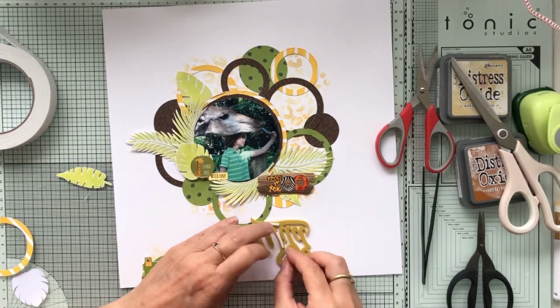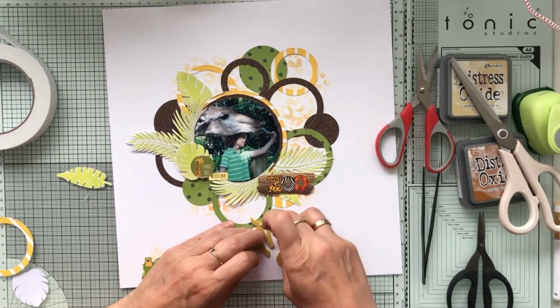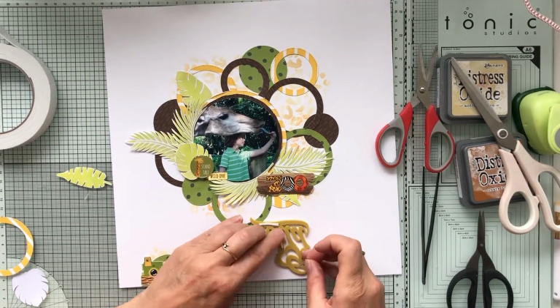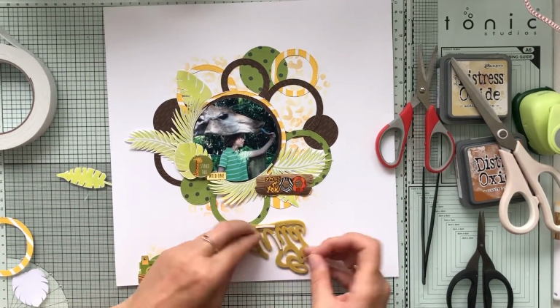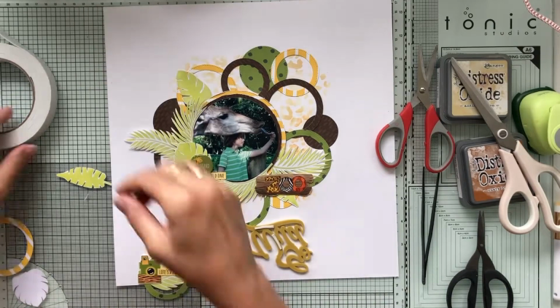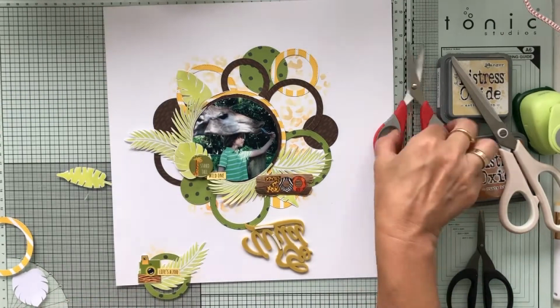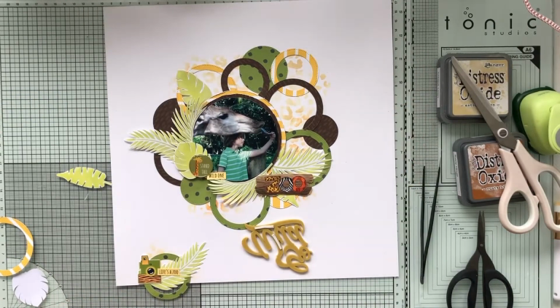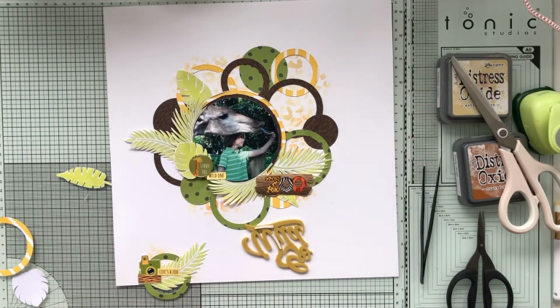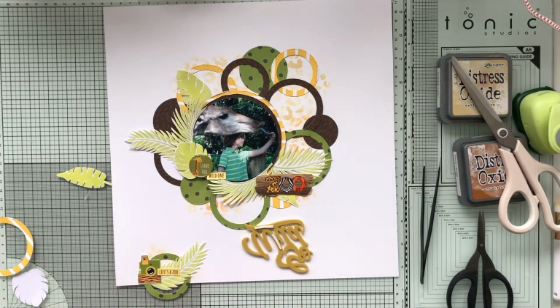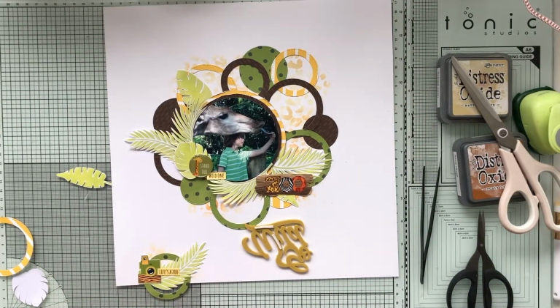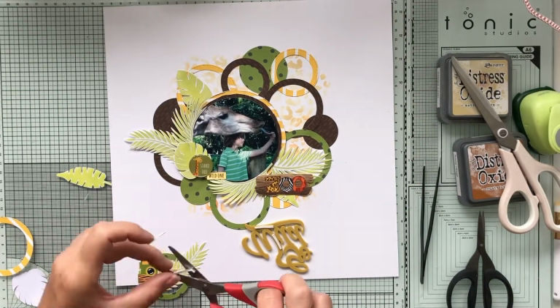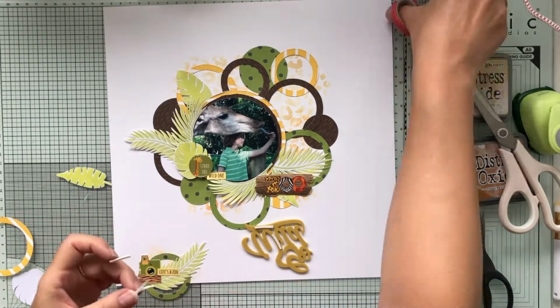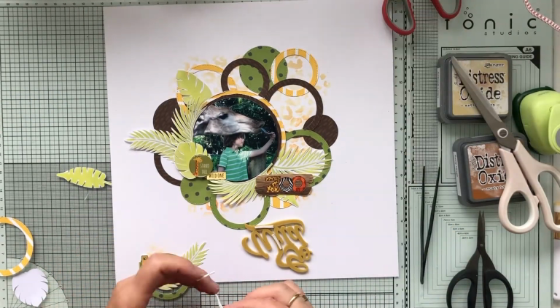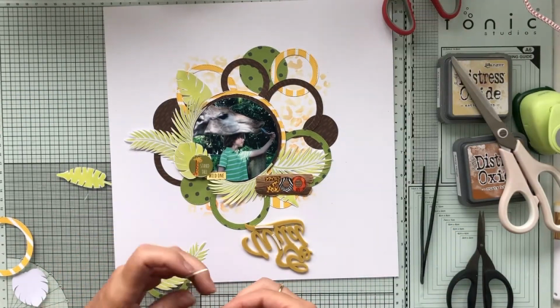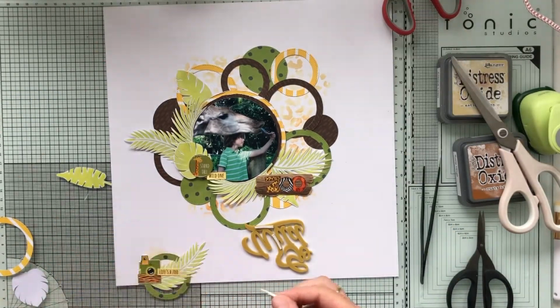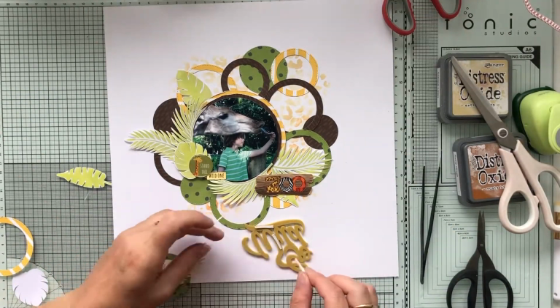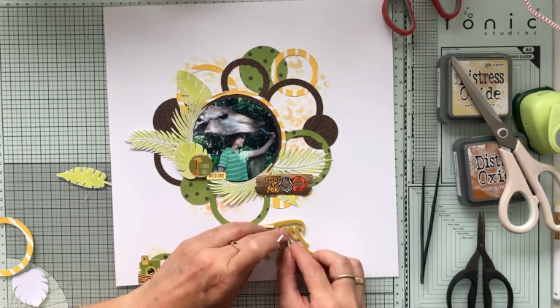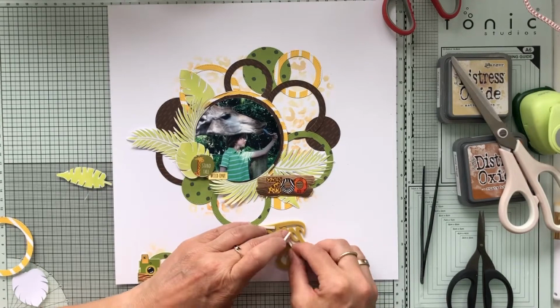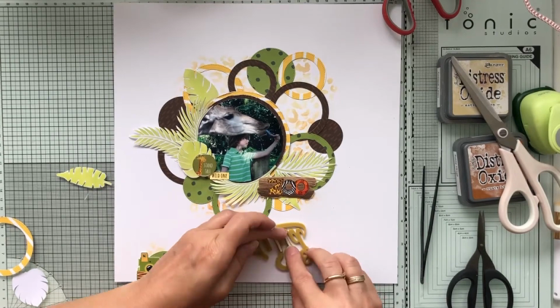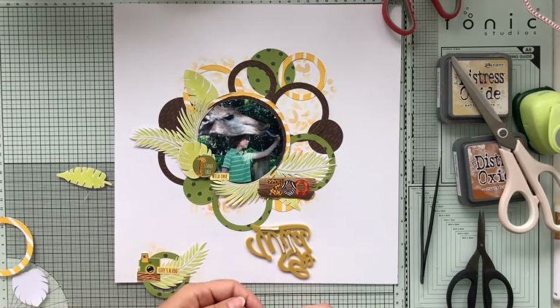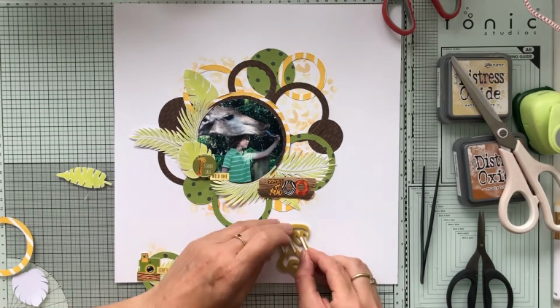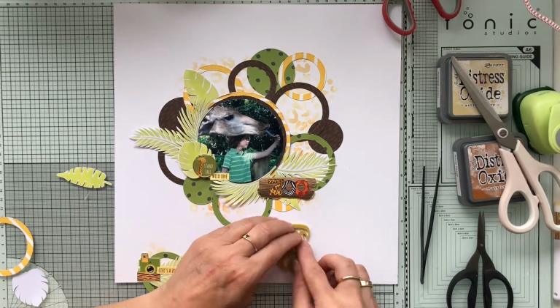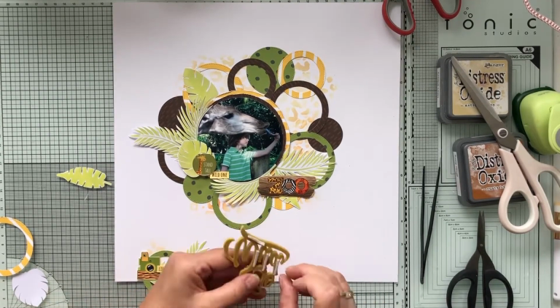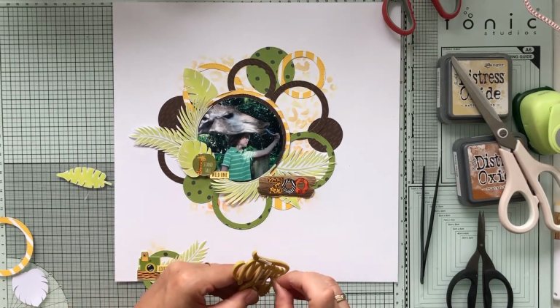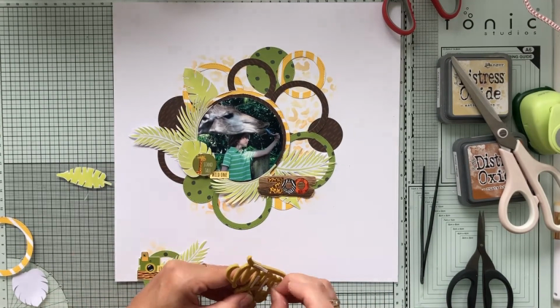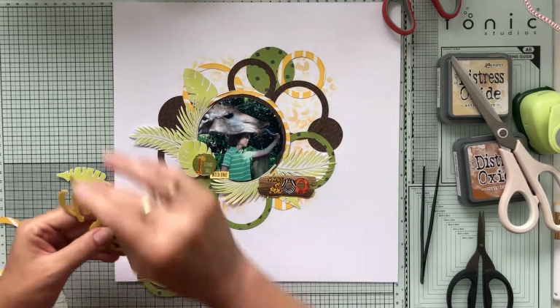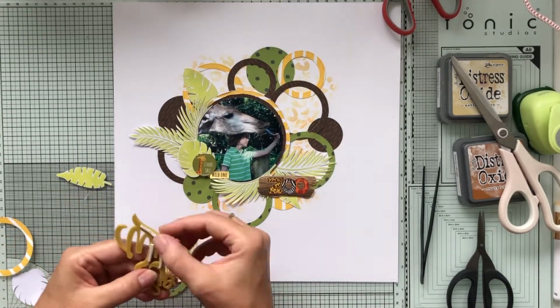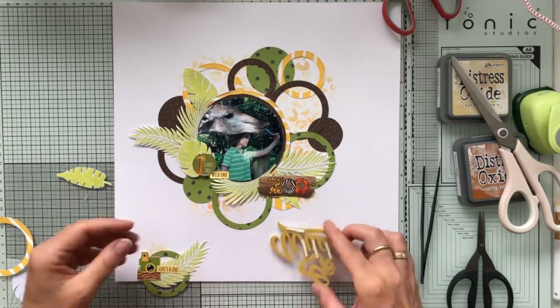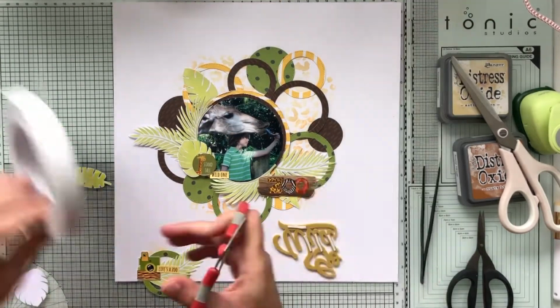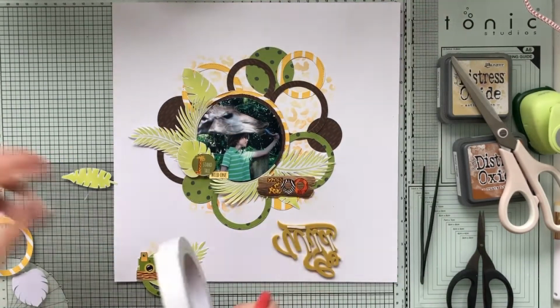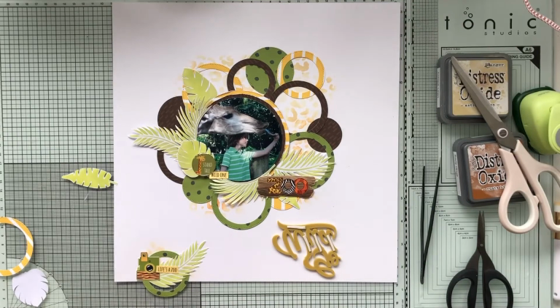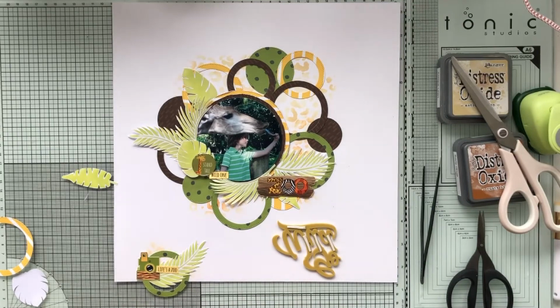I'm using a bit of foam tape to glue that title down. You can also use glossy accents, but sometimes when you have a lot of layers I think it's easier to use little strips of foam tape.